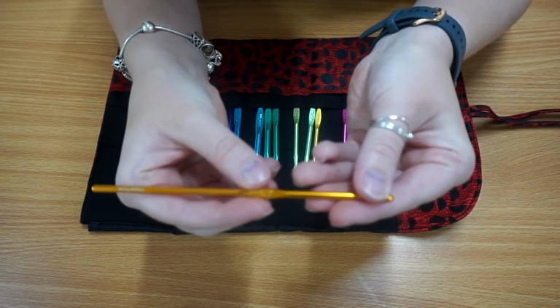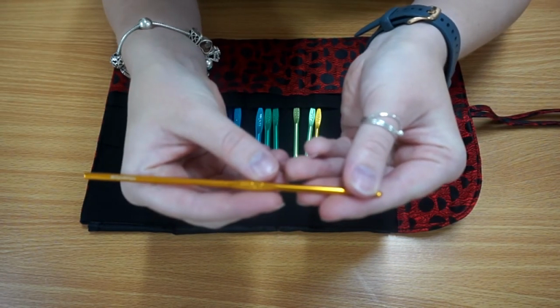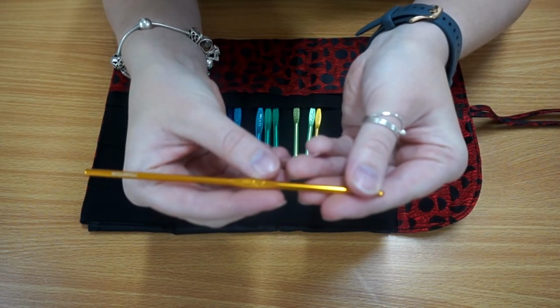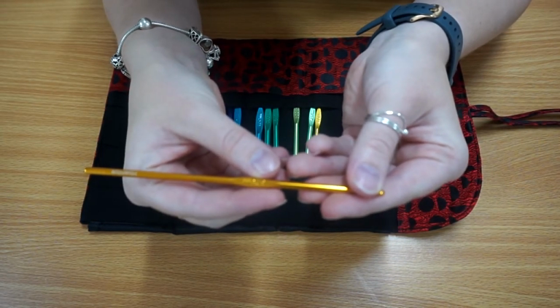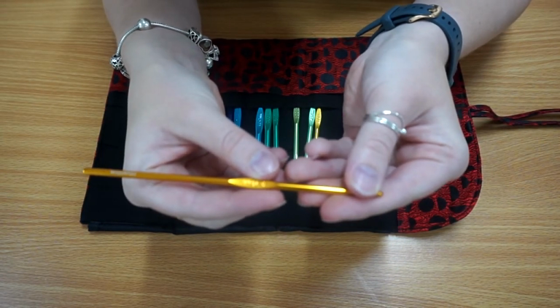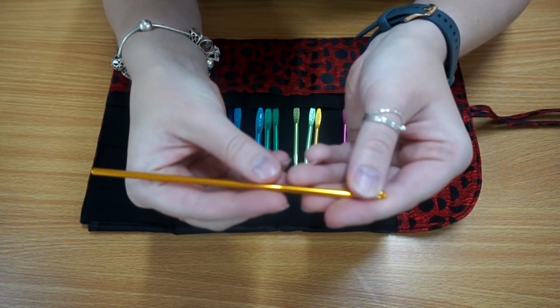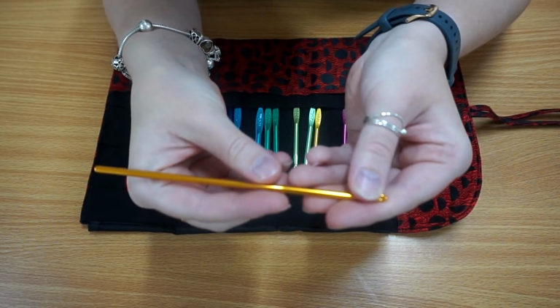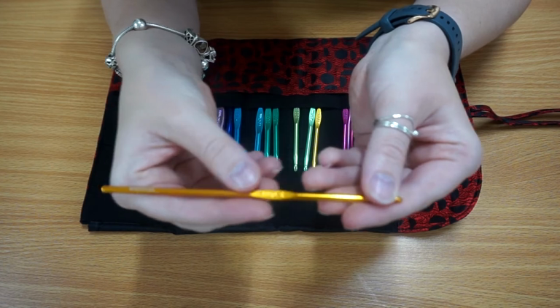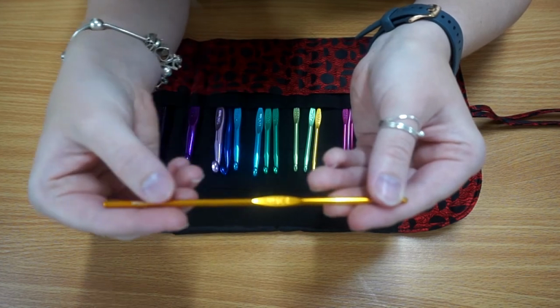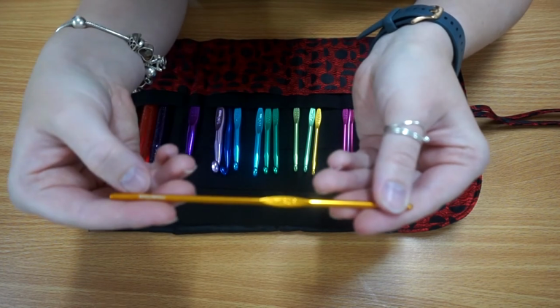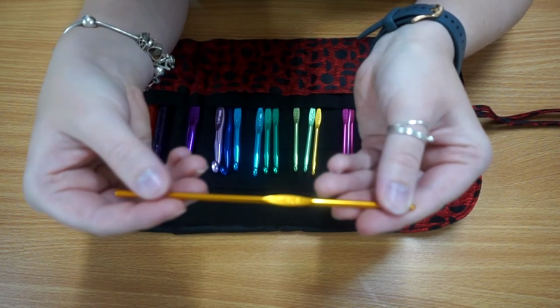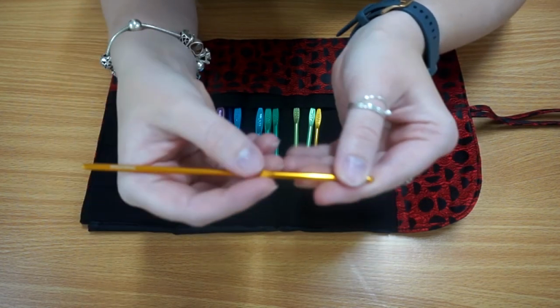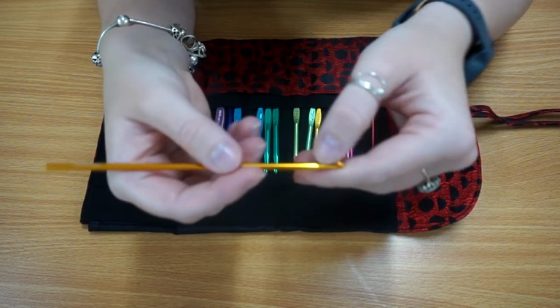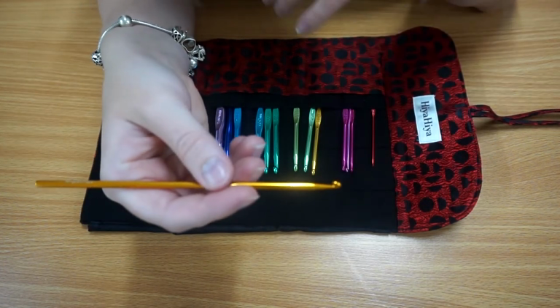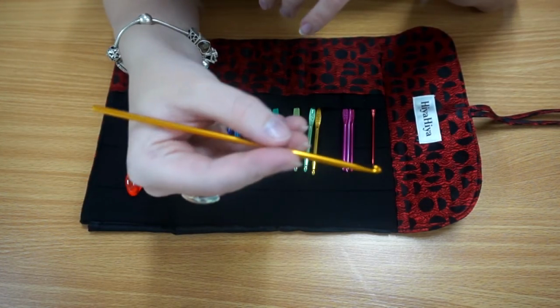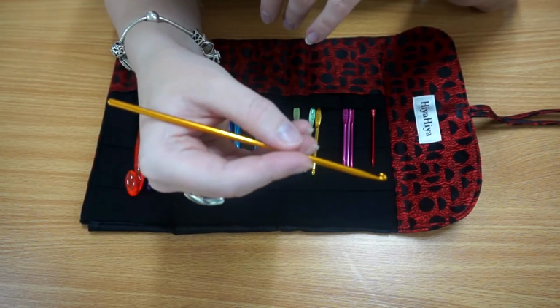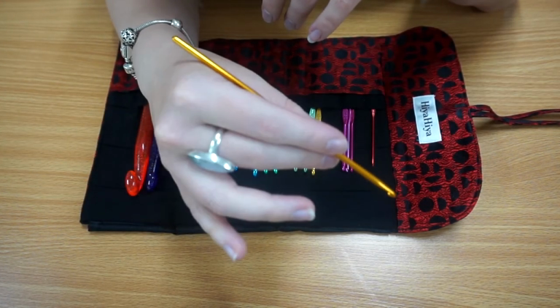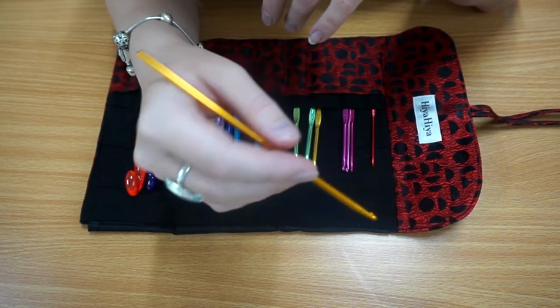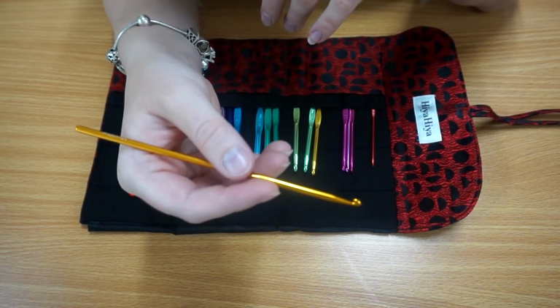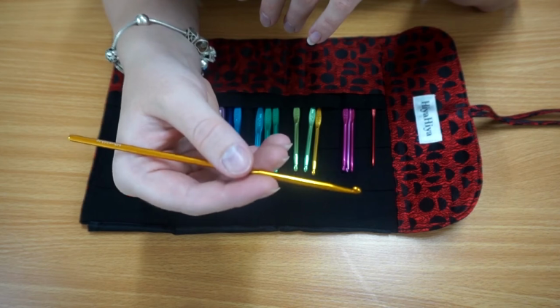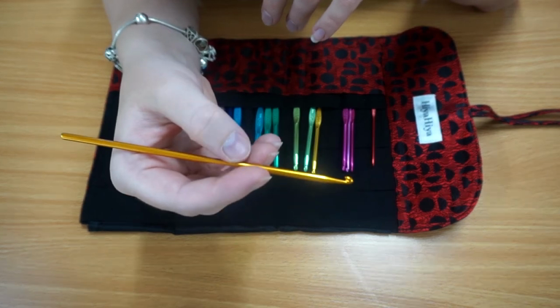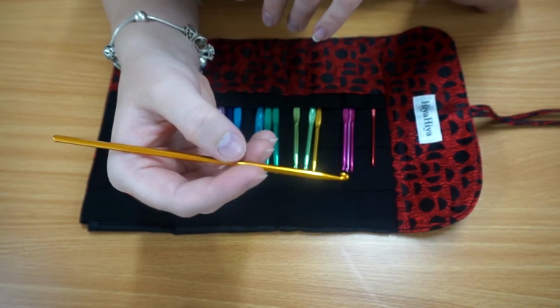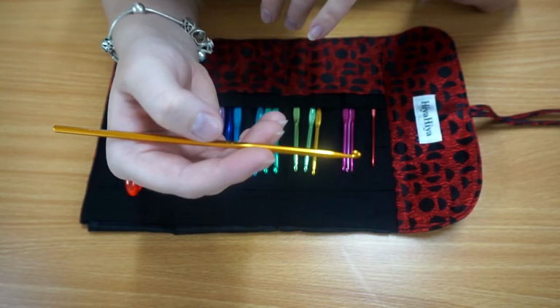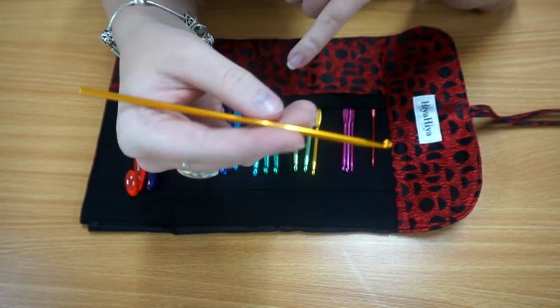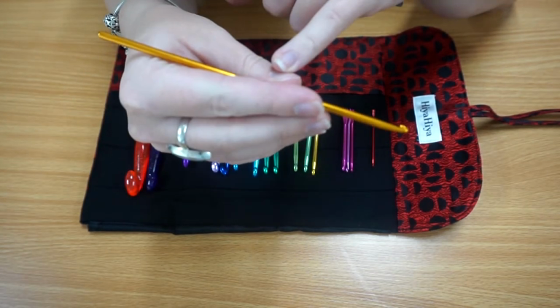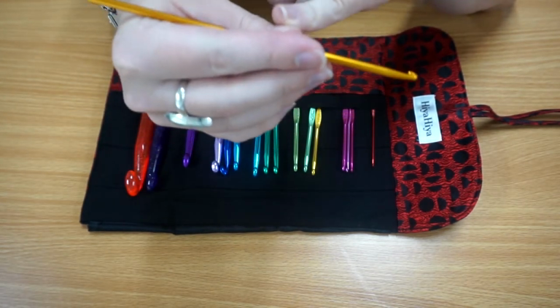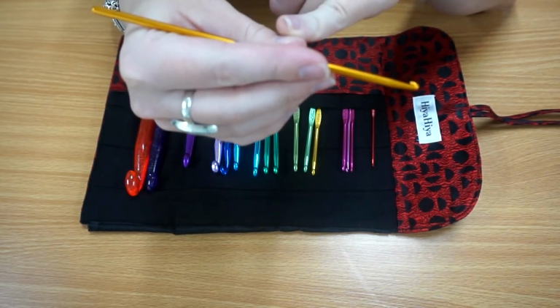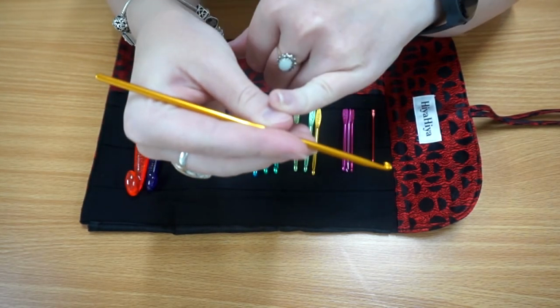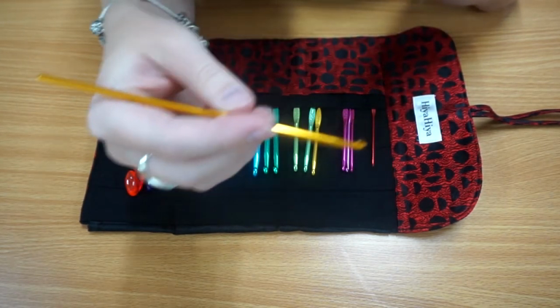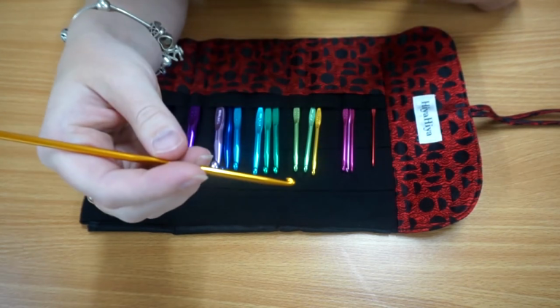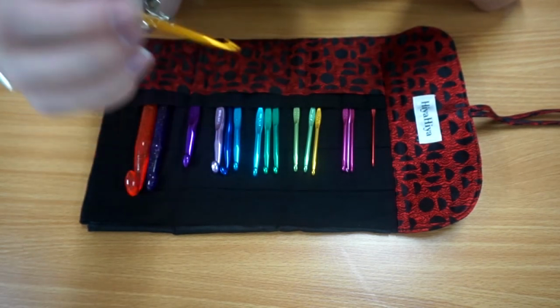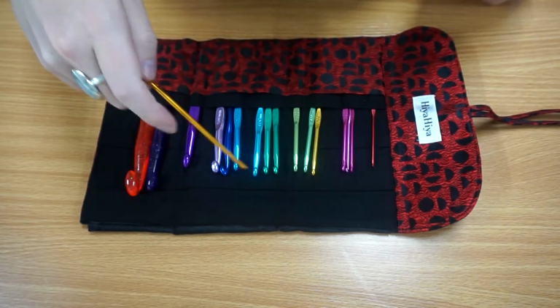Once again I'll just show you — they have these great little handholds here, the flat sections as you can see with the Hiya Hiya branding on there, and they just sit lovely and comfortably in your hand whilst you're crocheting. I always find this section is a good guide as to where you should be holding your crochet hook as well.